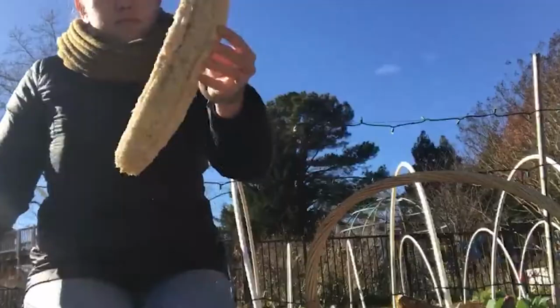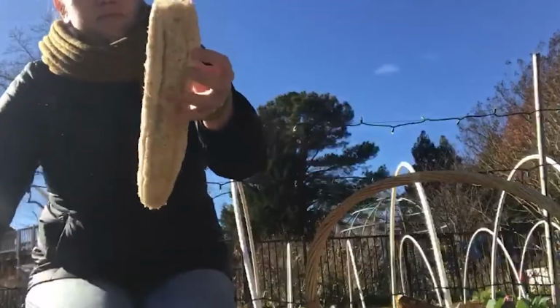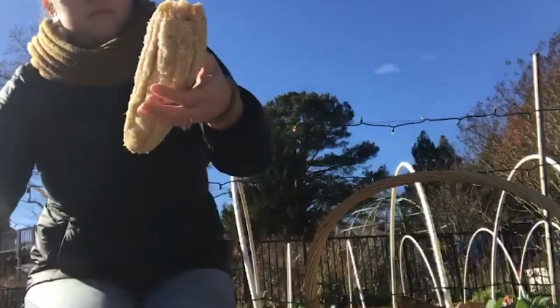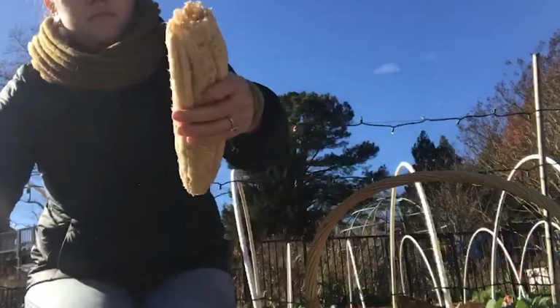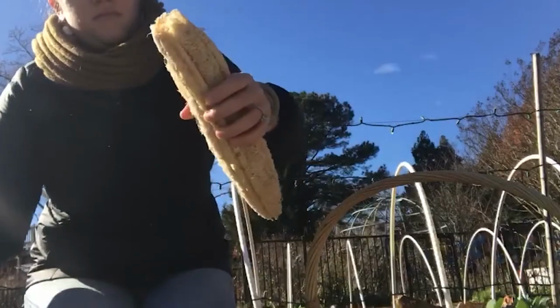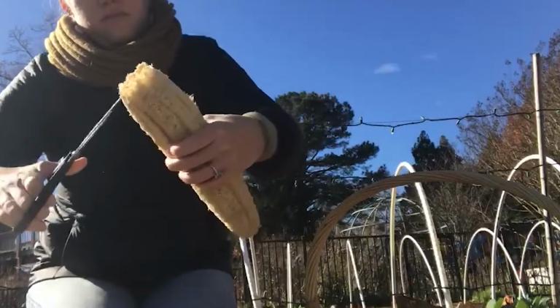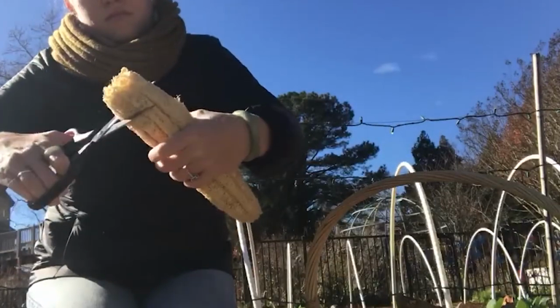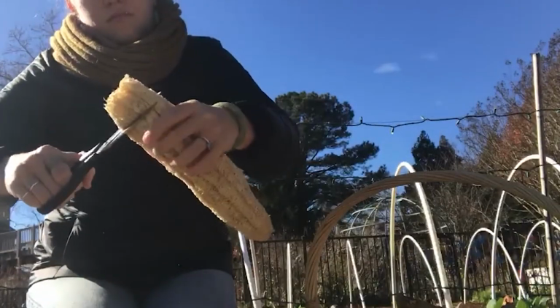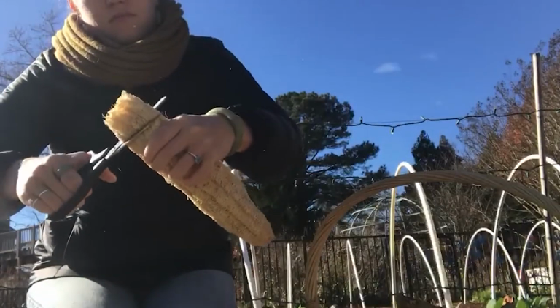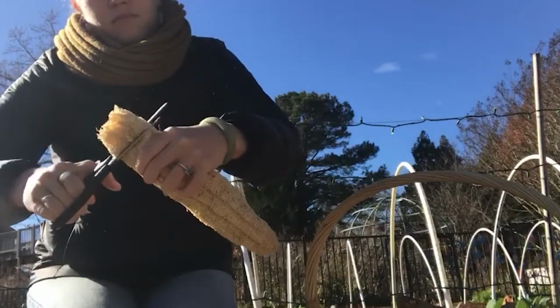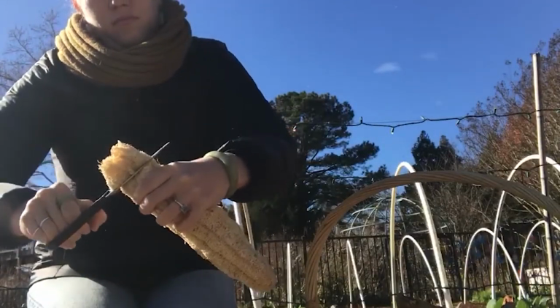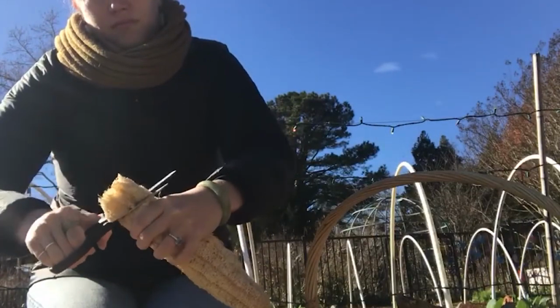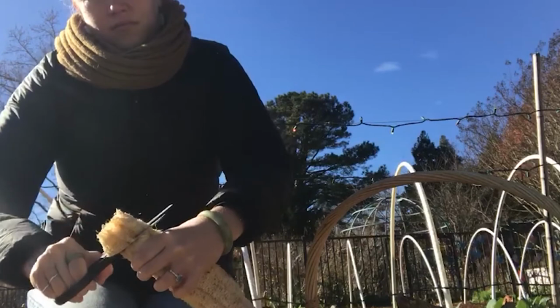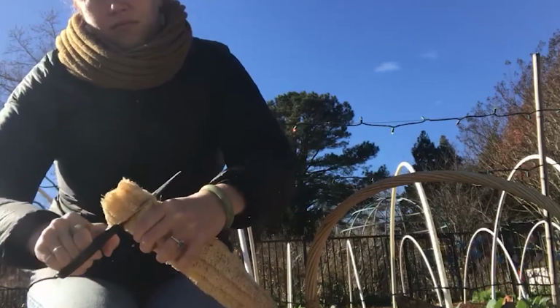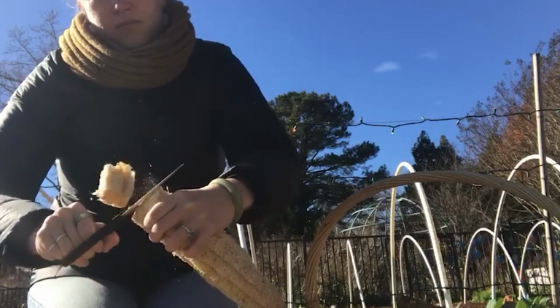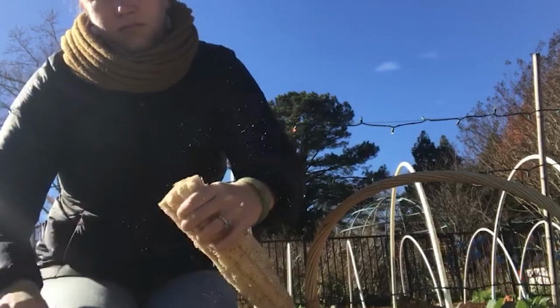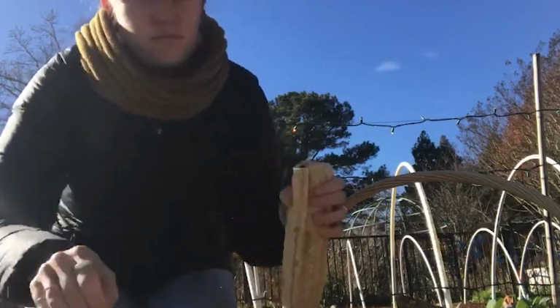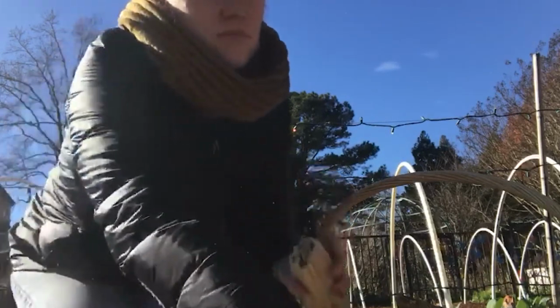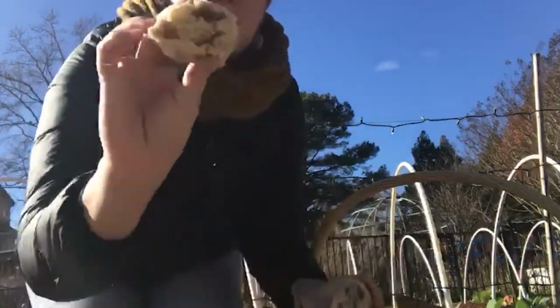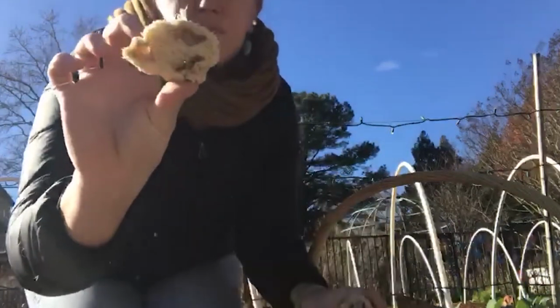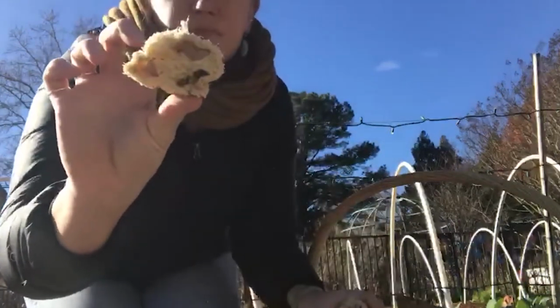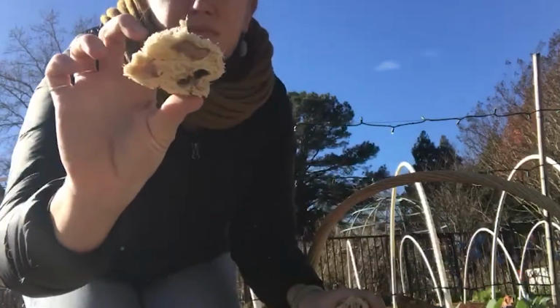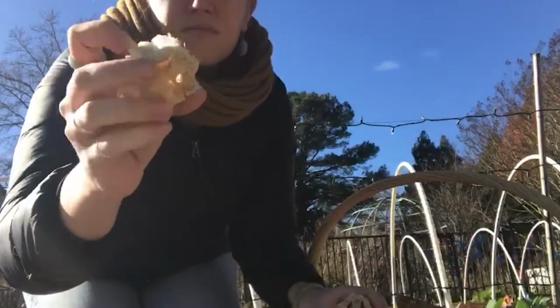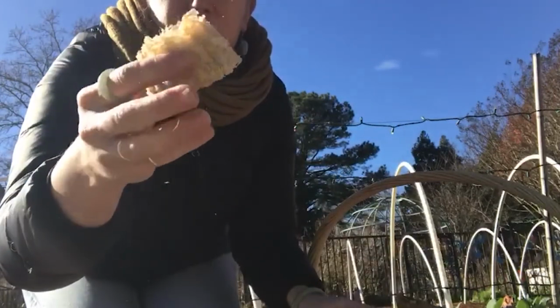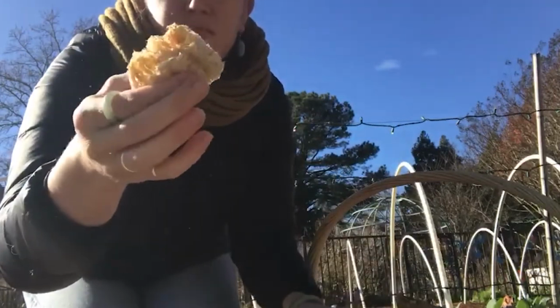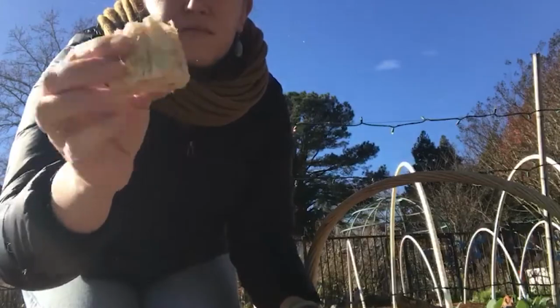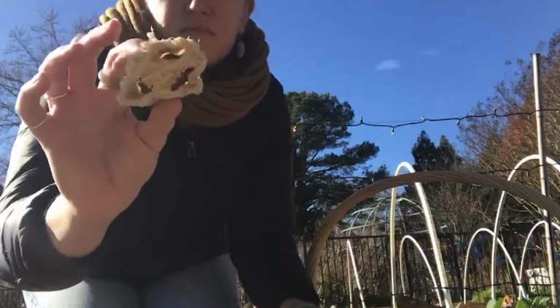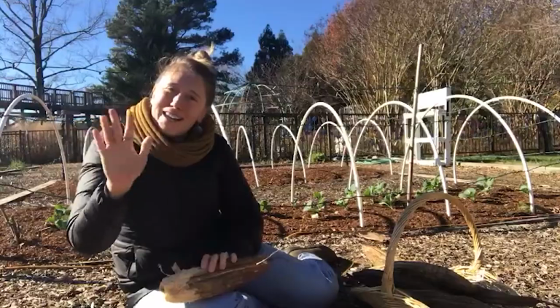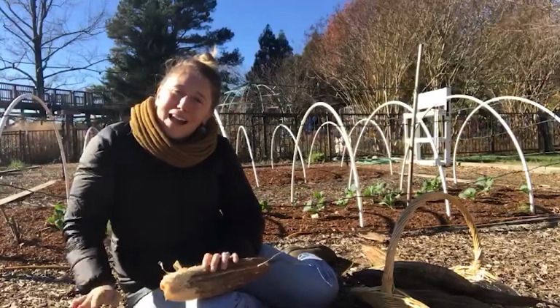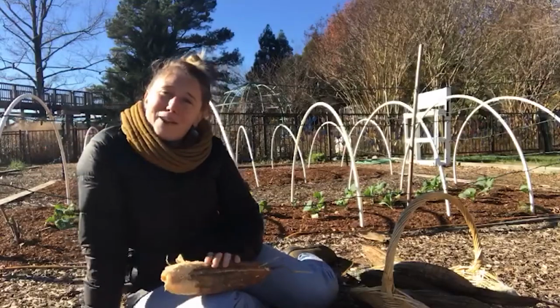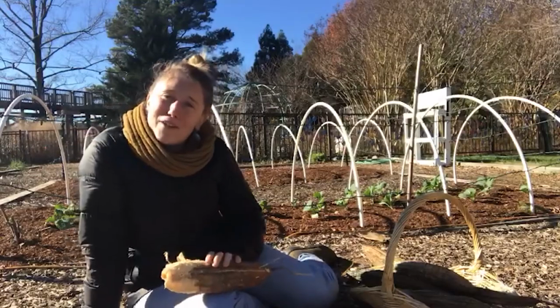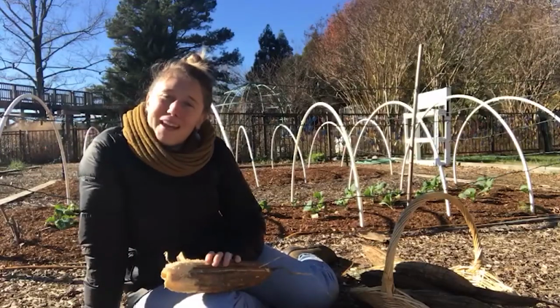I'm going to have a lot of fun today processing and peeling all of these loofah gourds so that we can have some natural sponges at the garden. Thank you so much for checking in — I hope you guys have a good week.